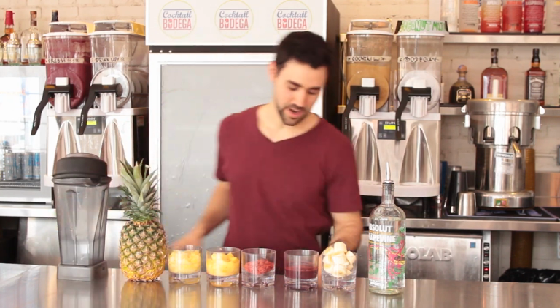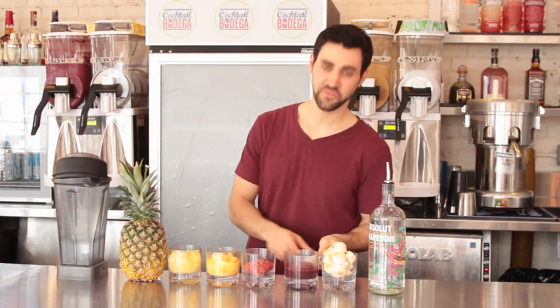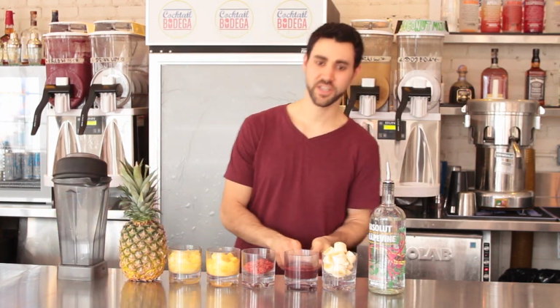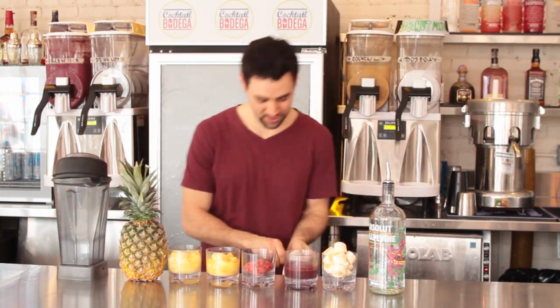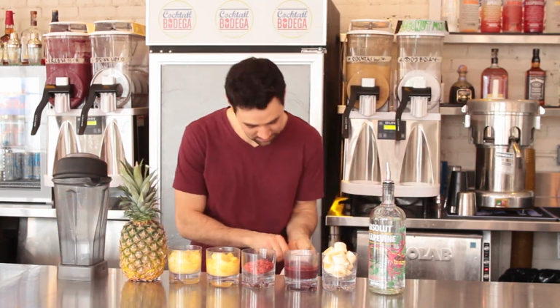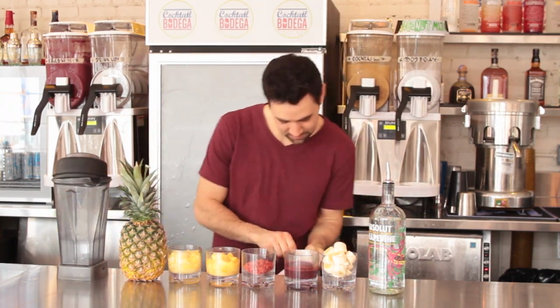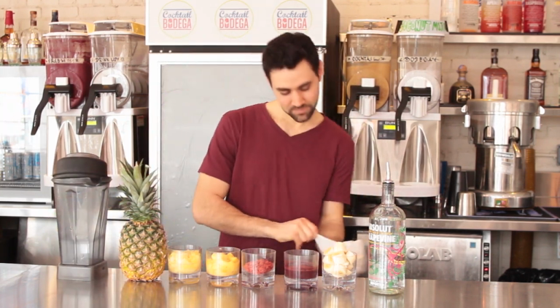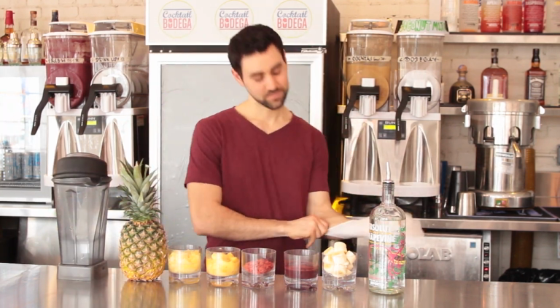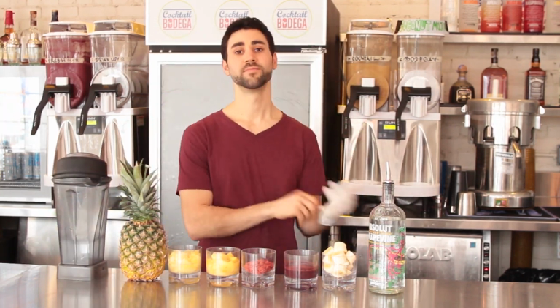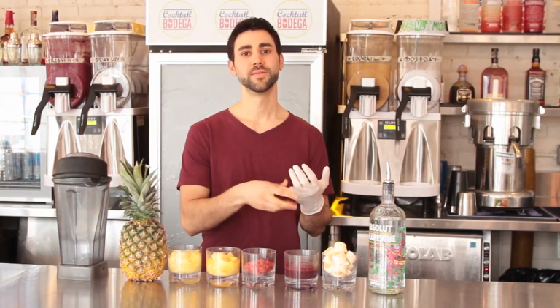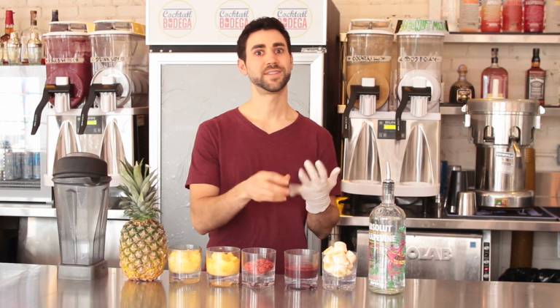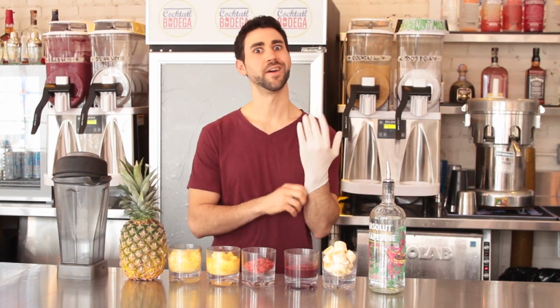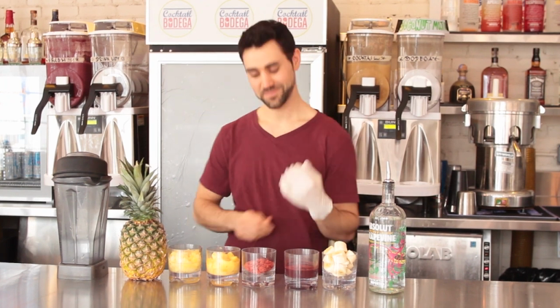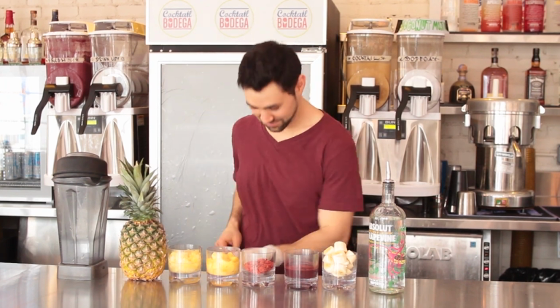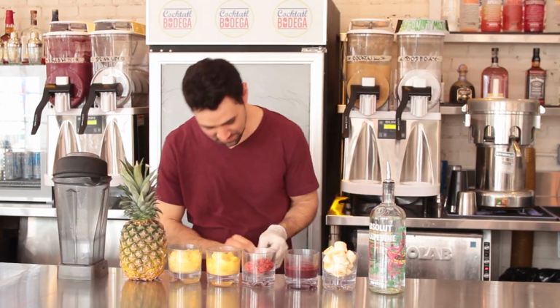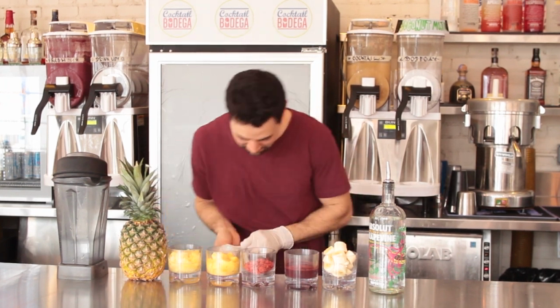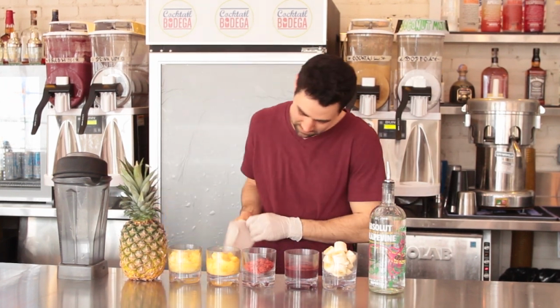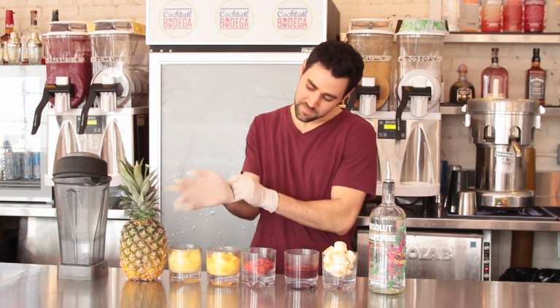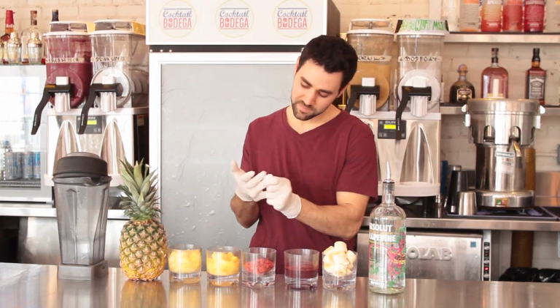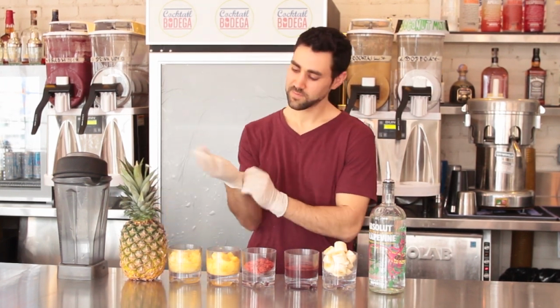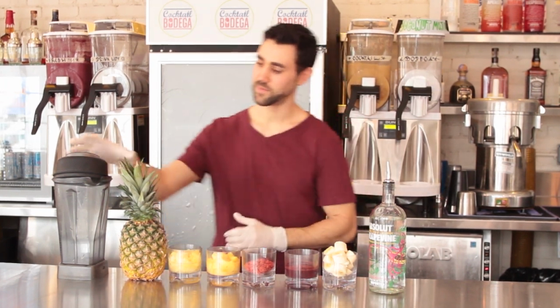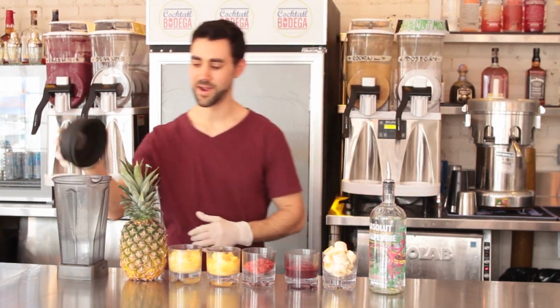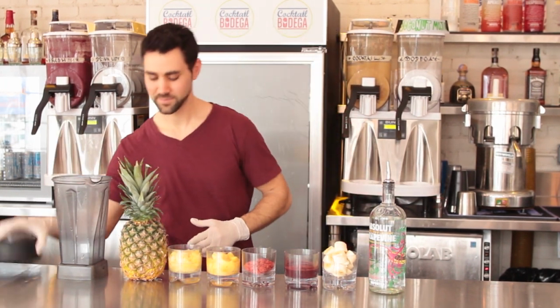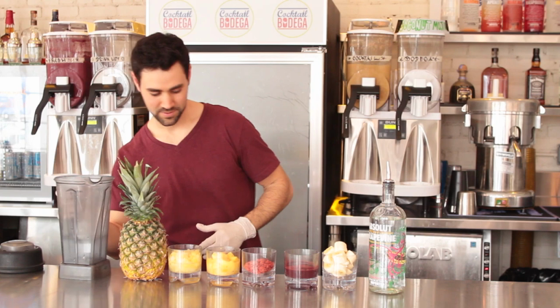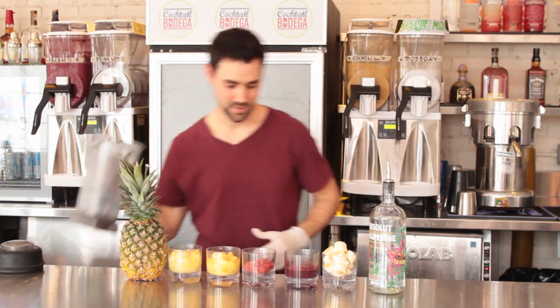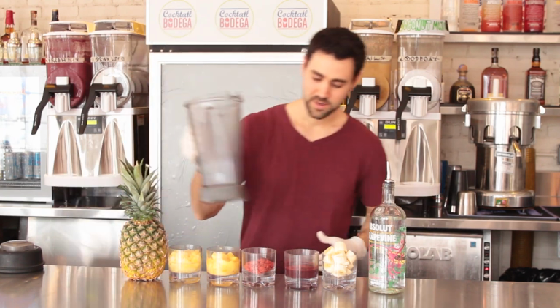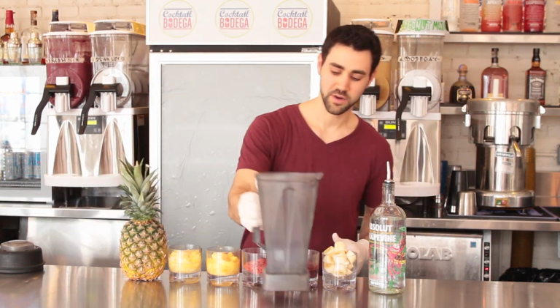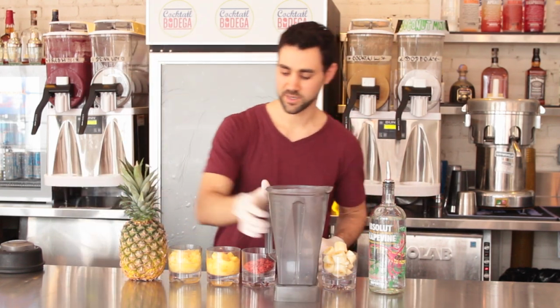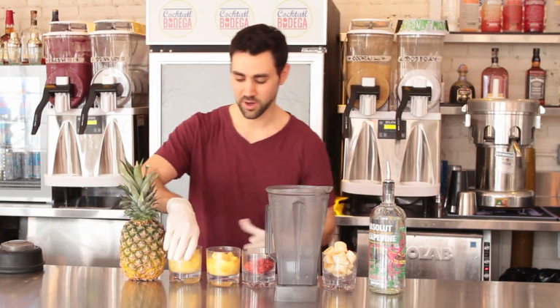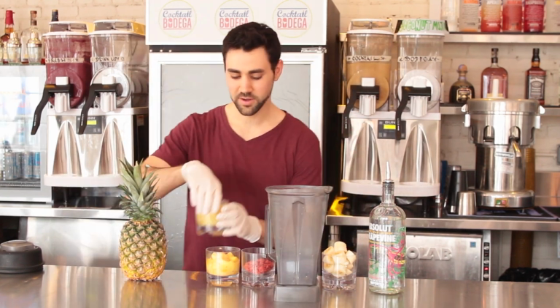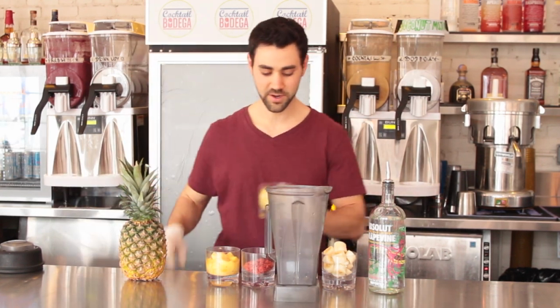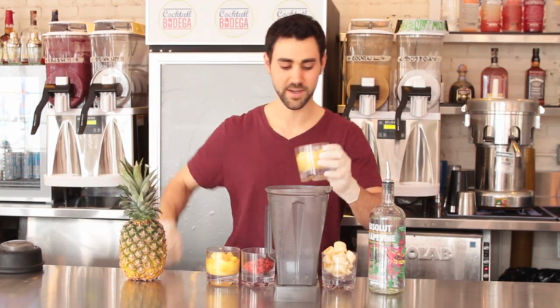First things first, safety y'all. We're going to start to put all those ingredients in.